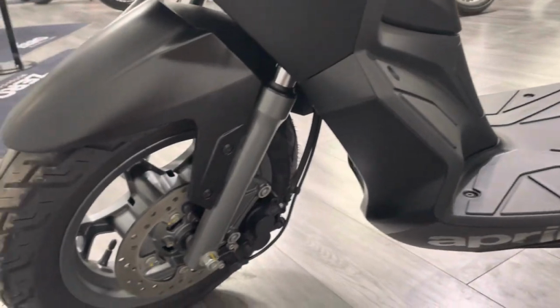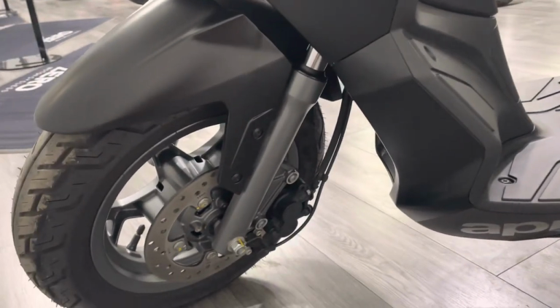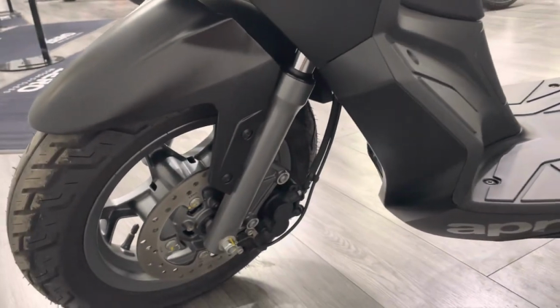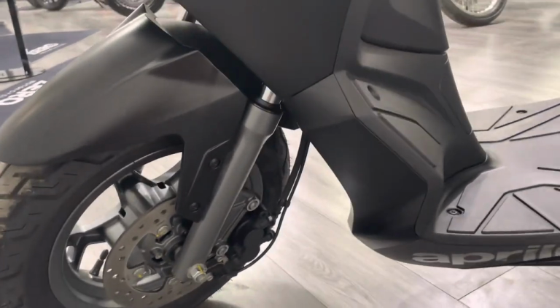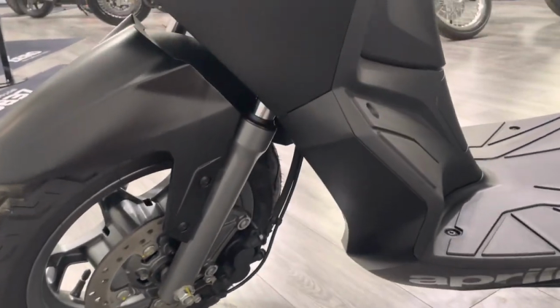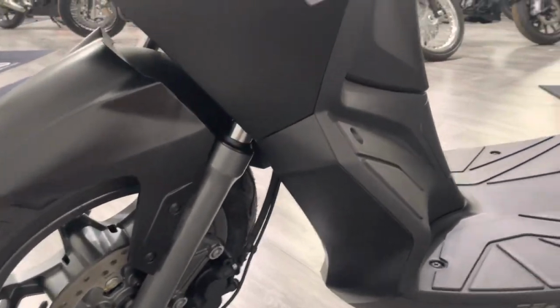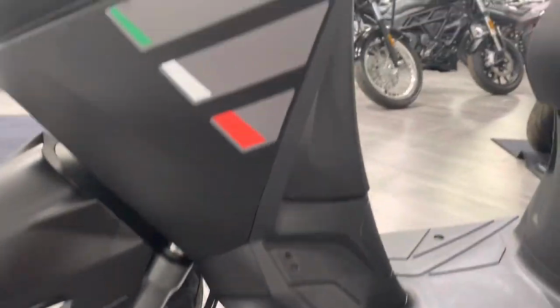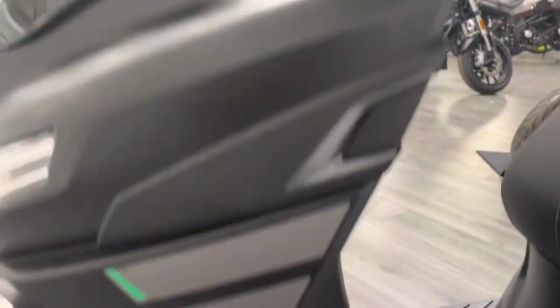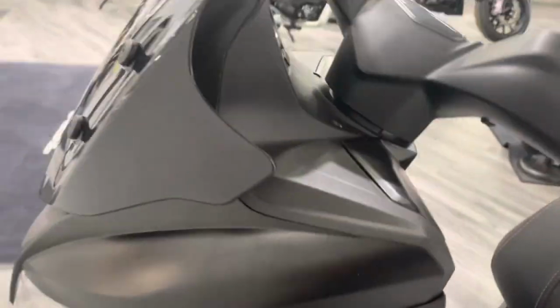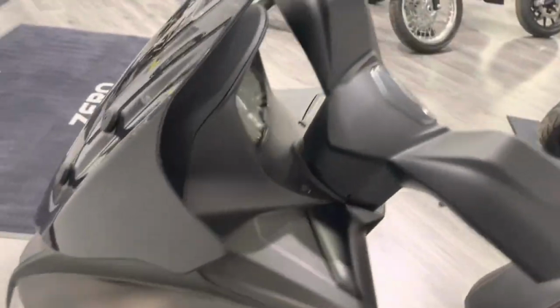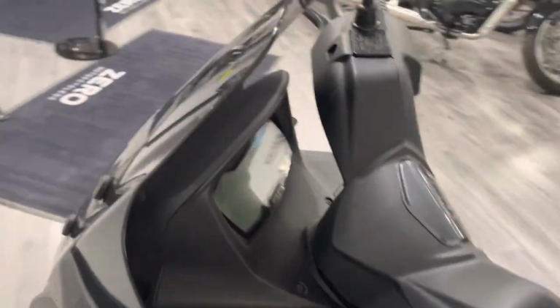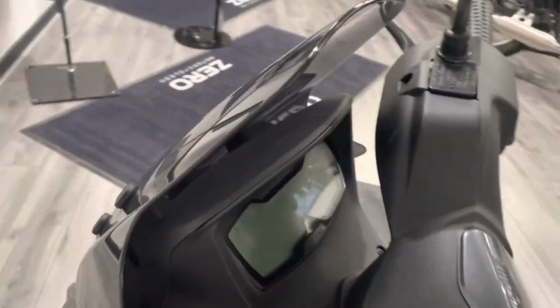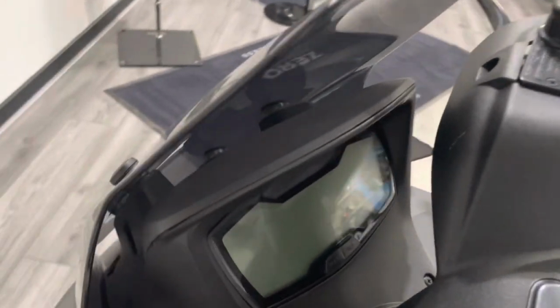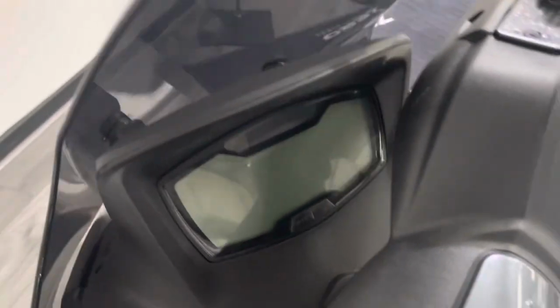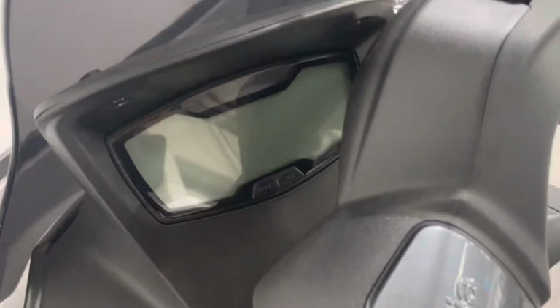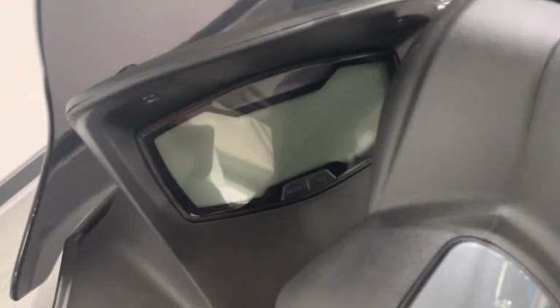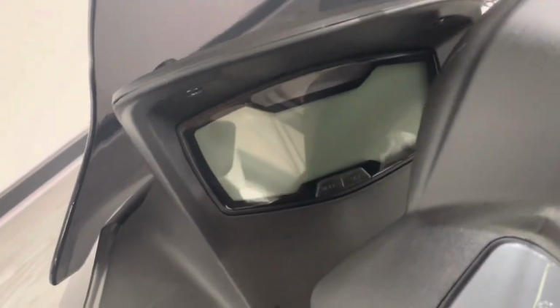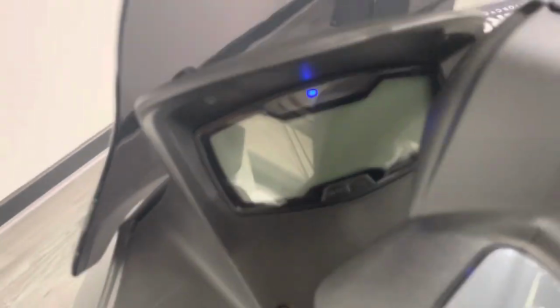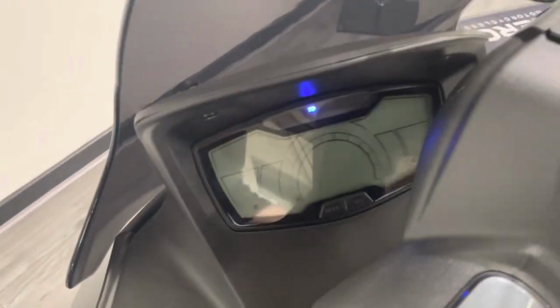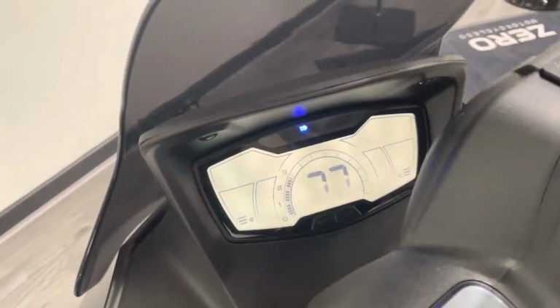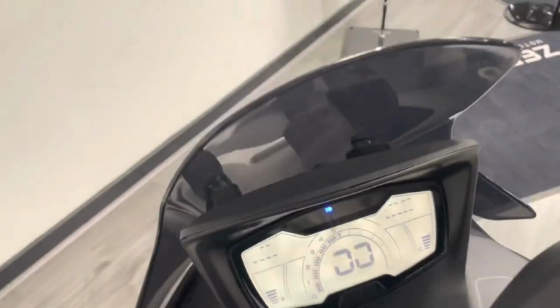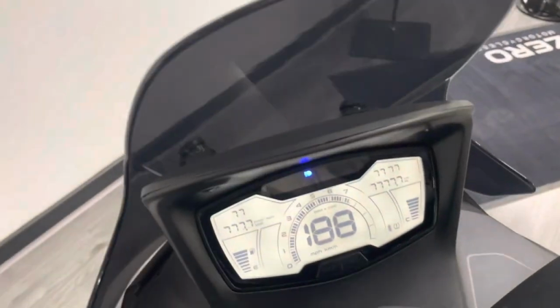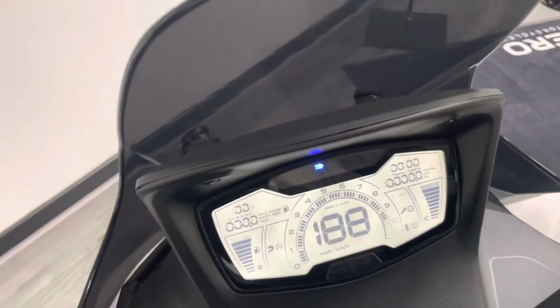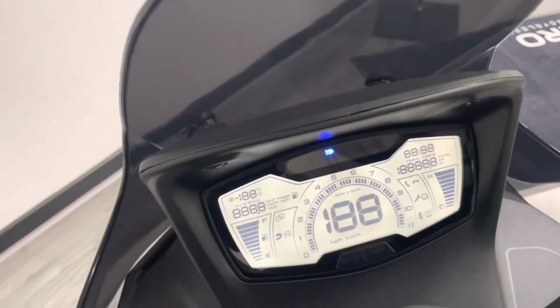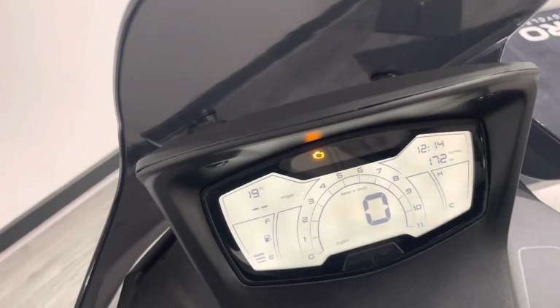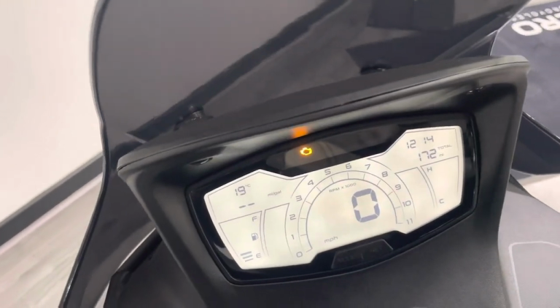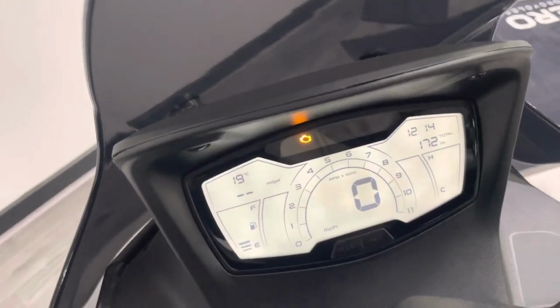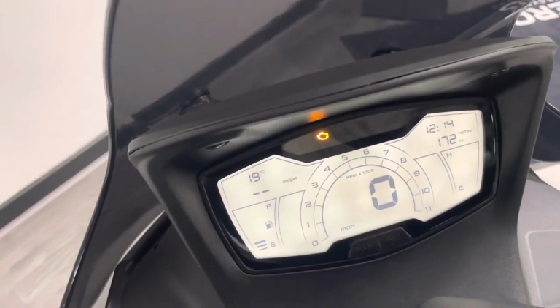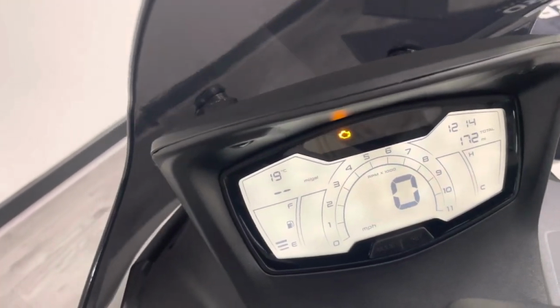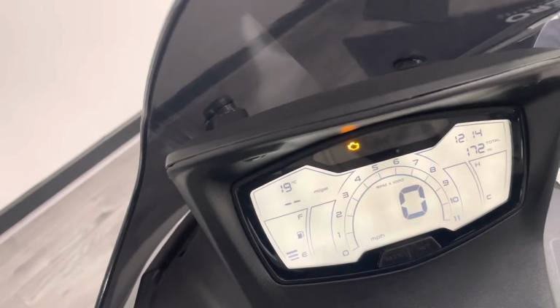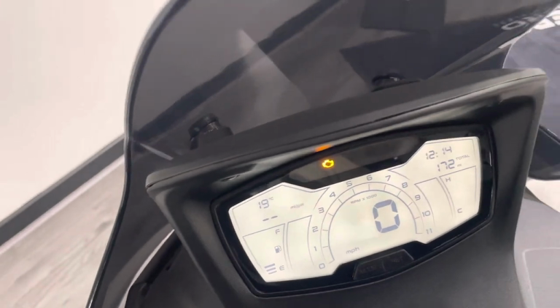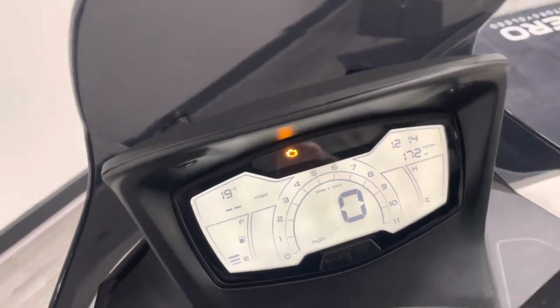There are disc brakes on the front, which is a nice feature. Just coming up towards the dash — as you can see, 172 miles on the clock.